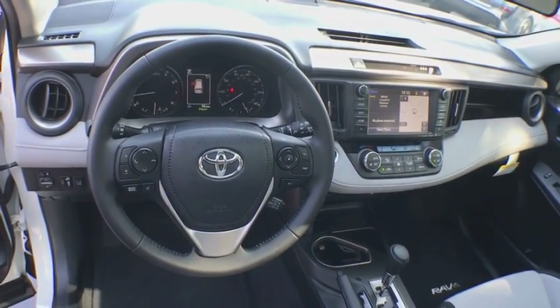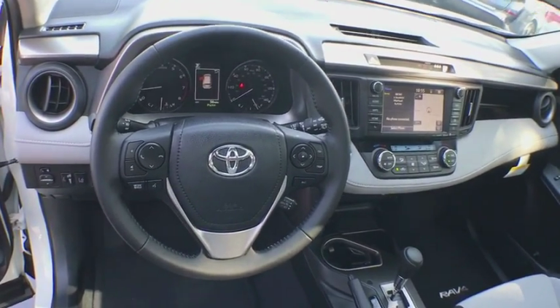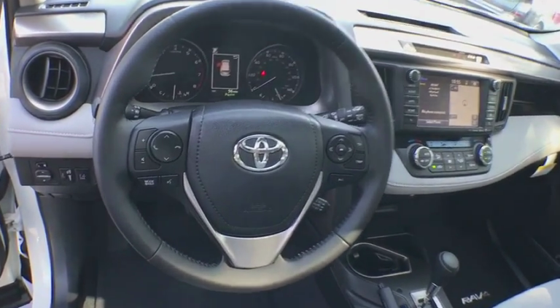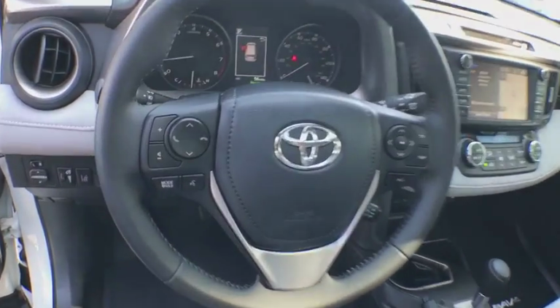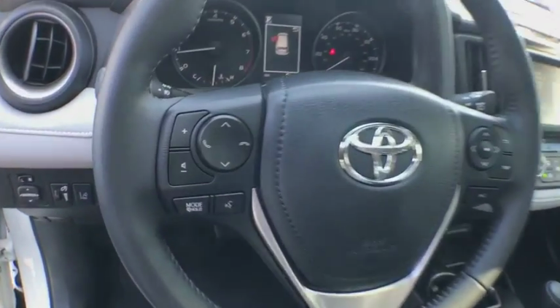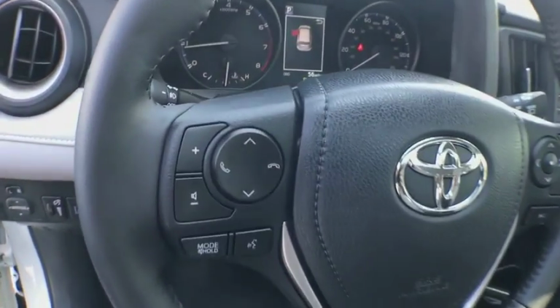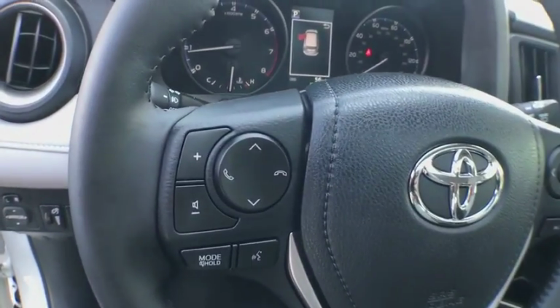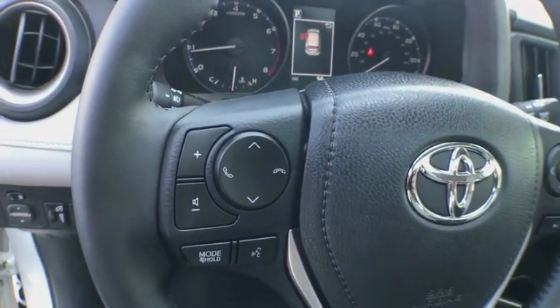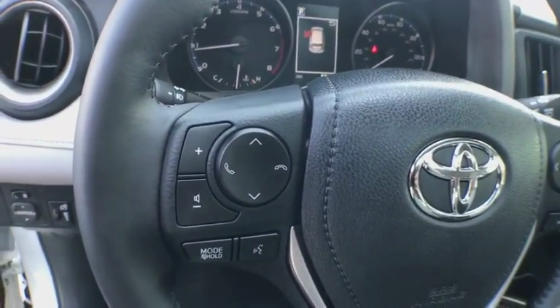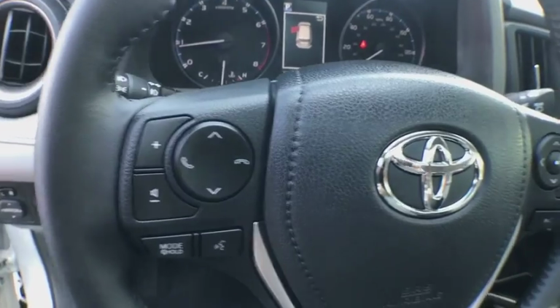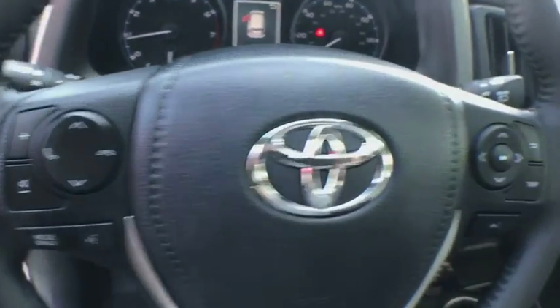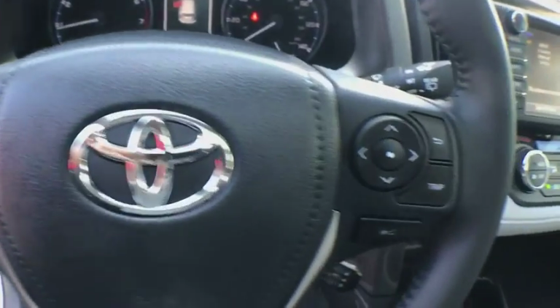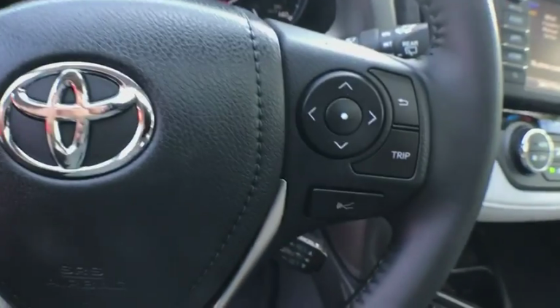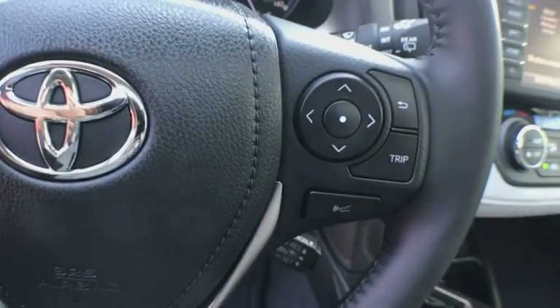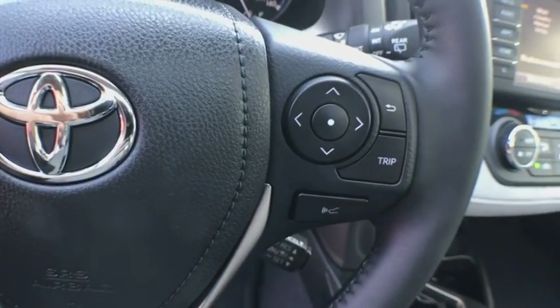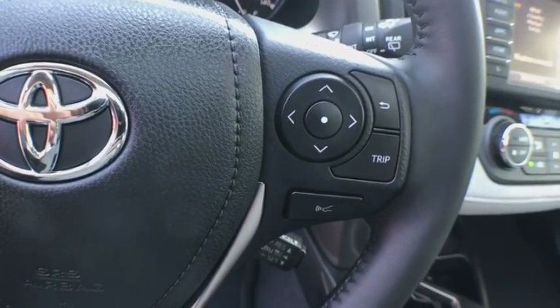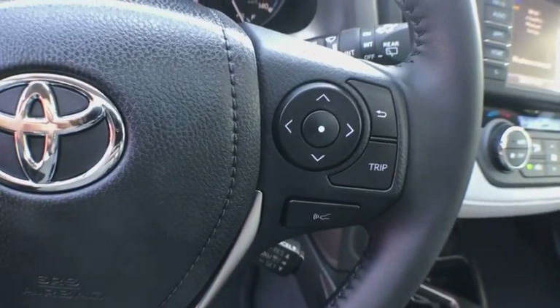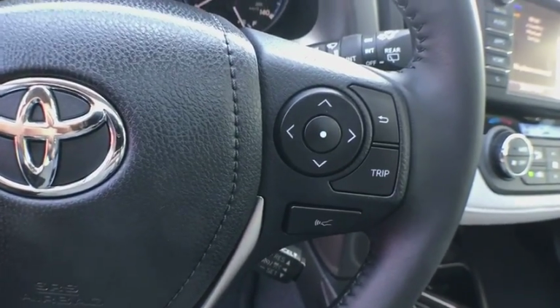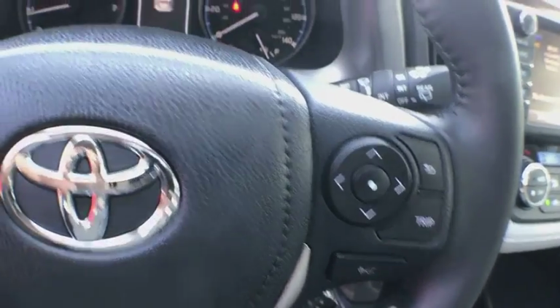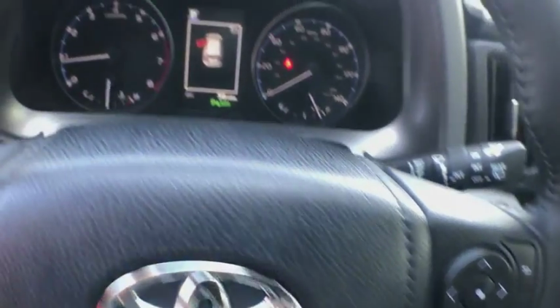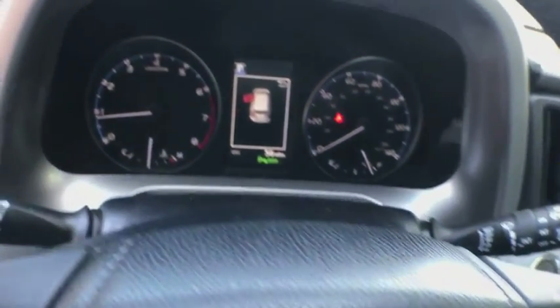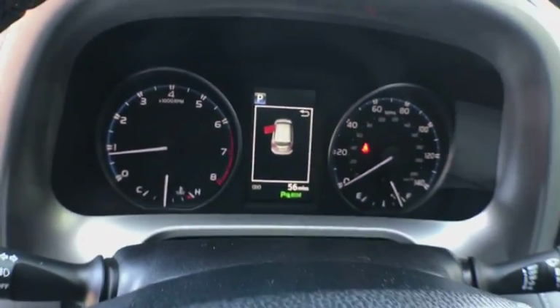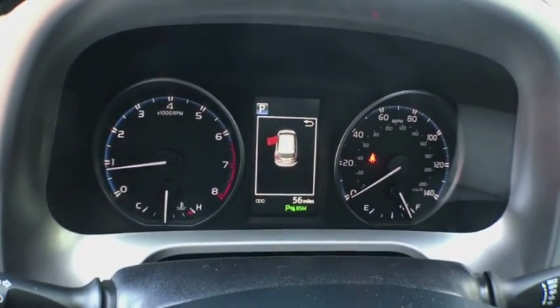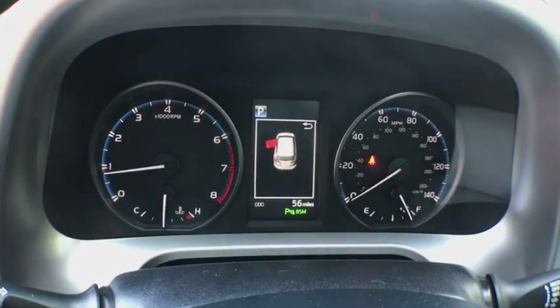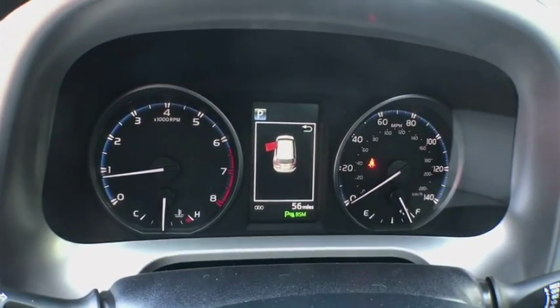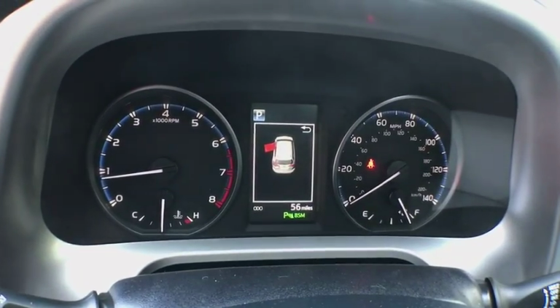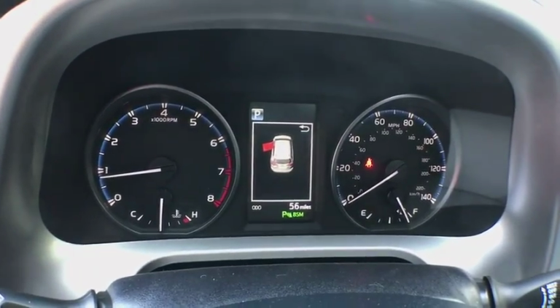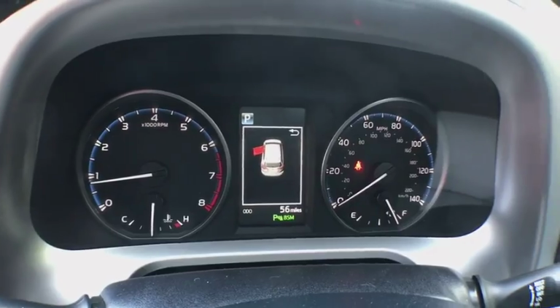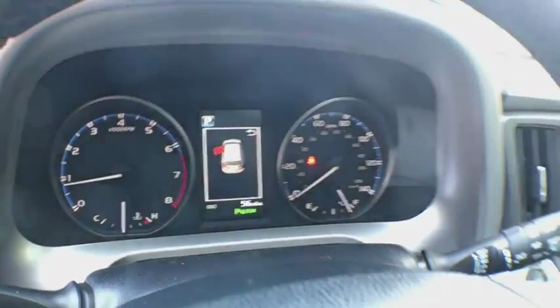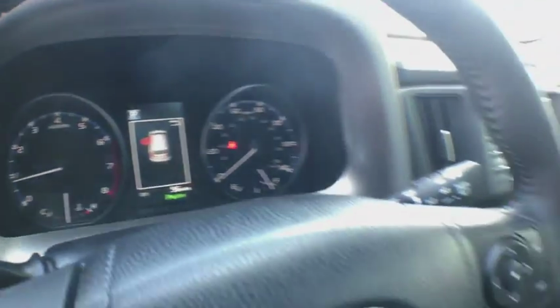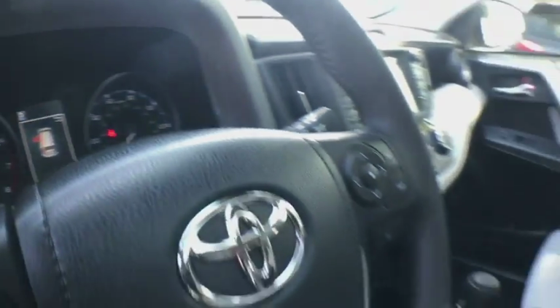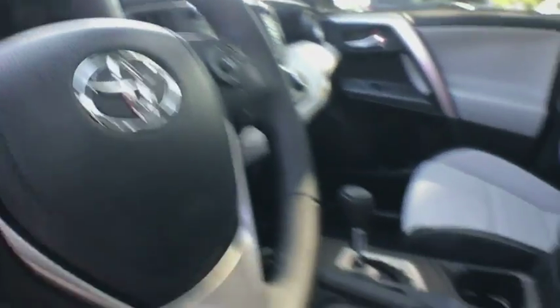Power windows, power door locks, clock, fog lights, CD player, side airbag, tachometer, daytime running lights, dual zone climate control.